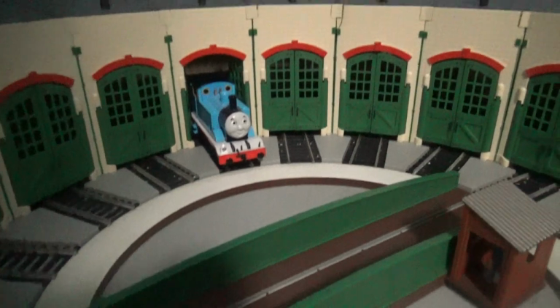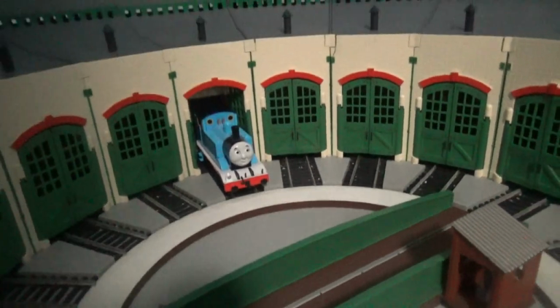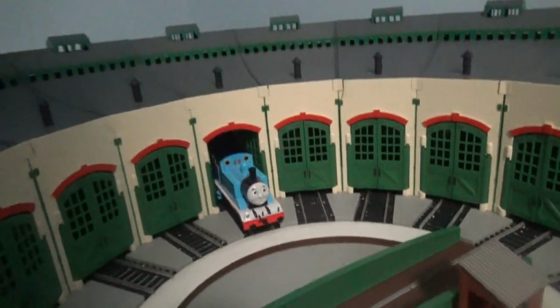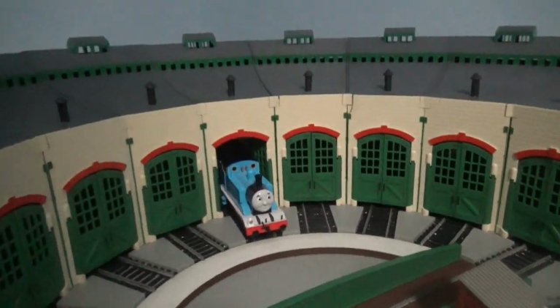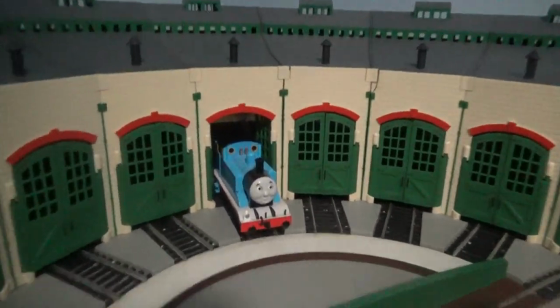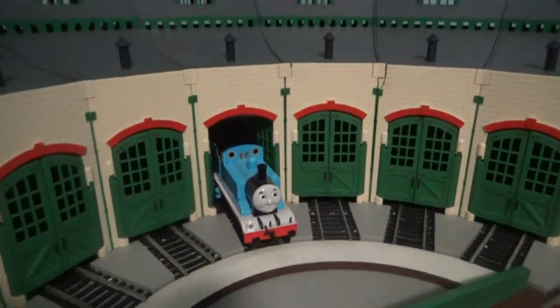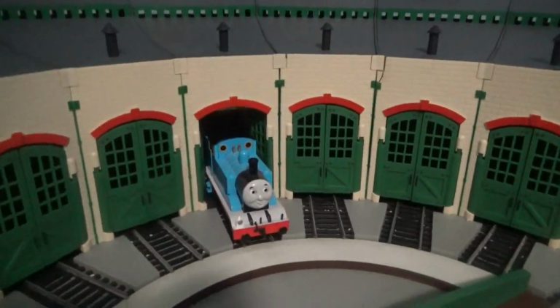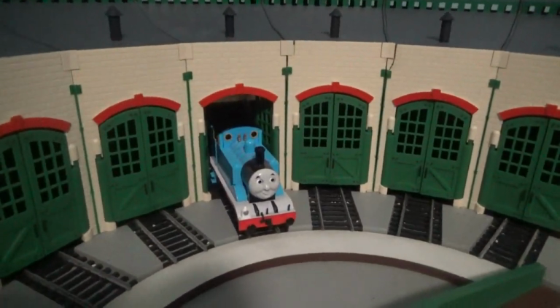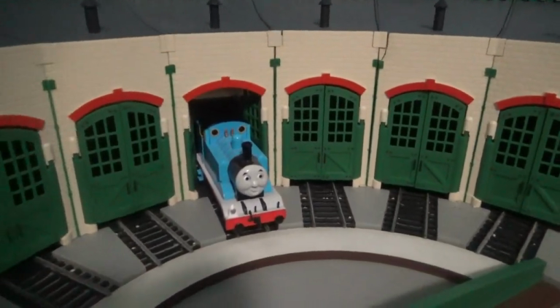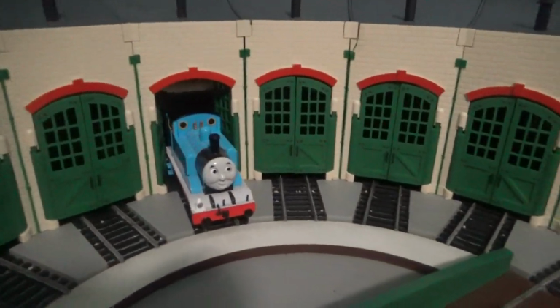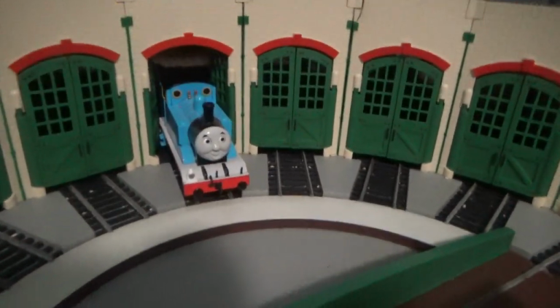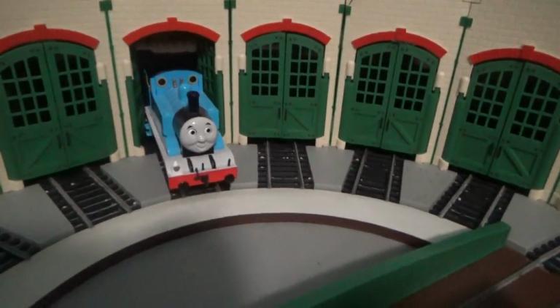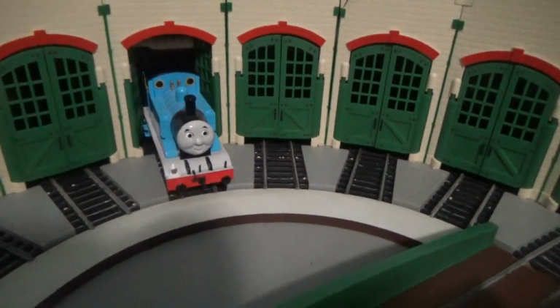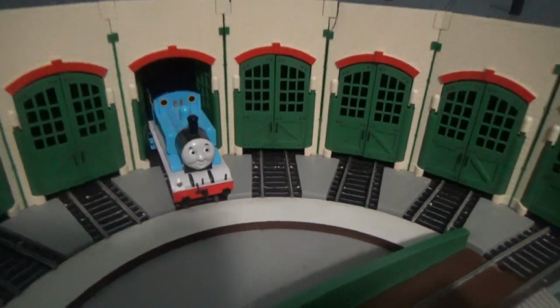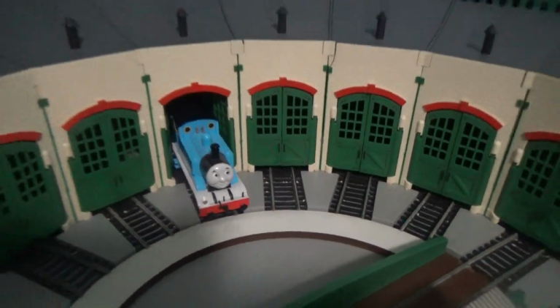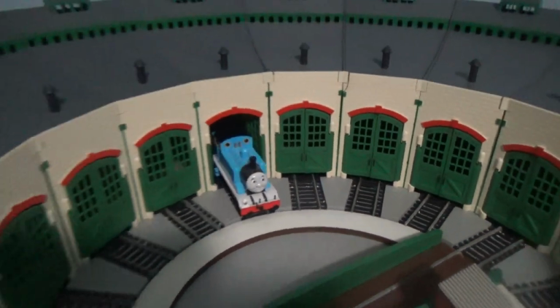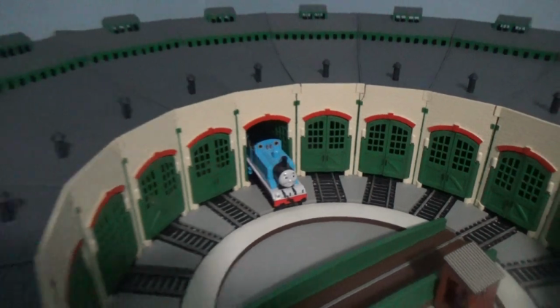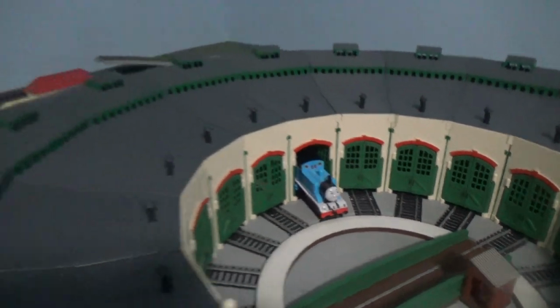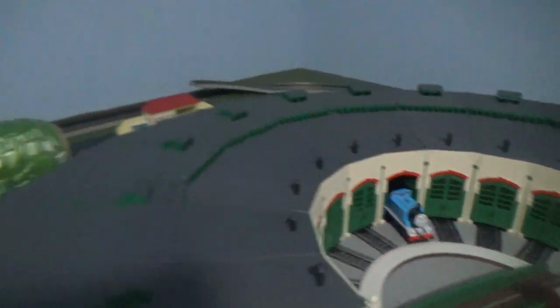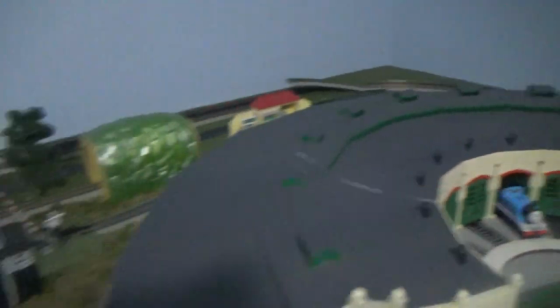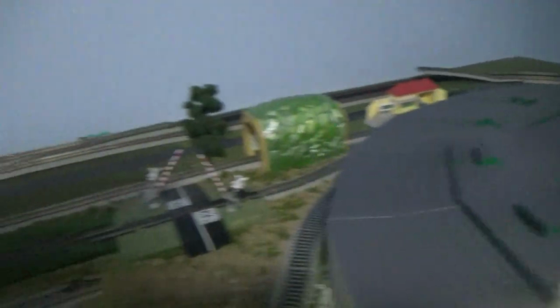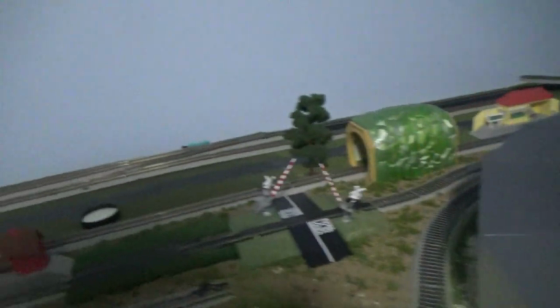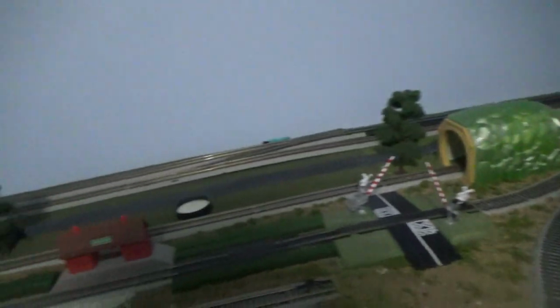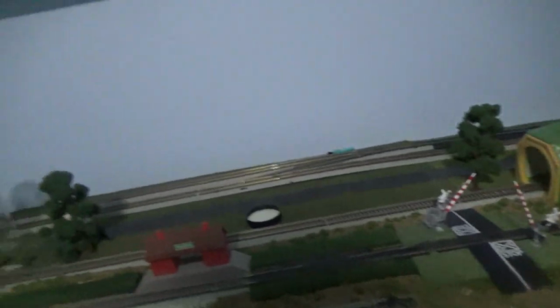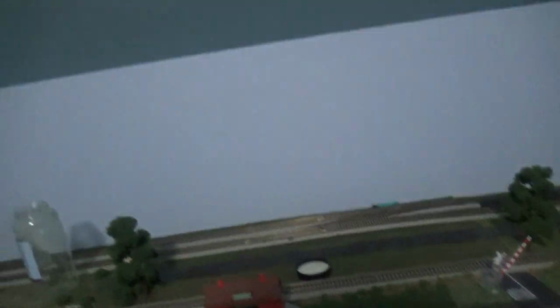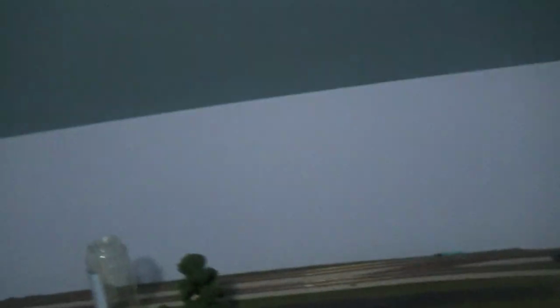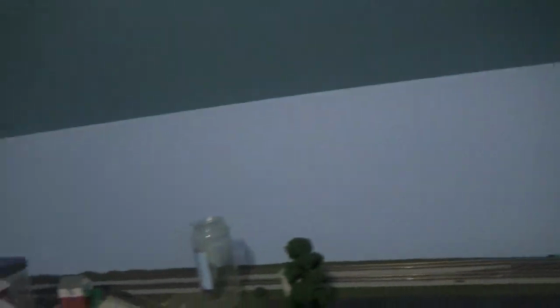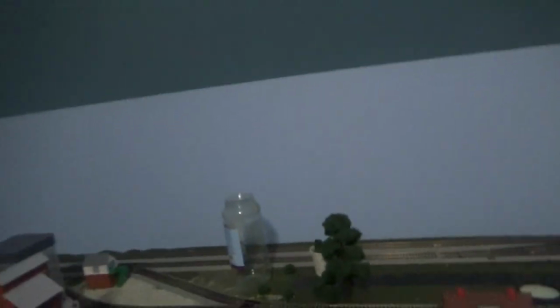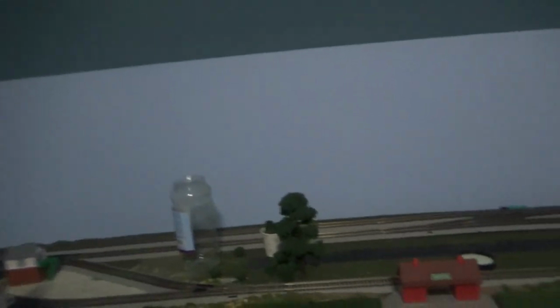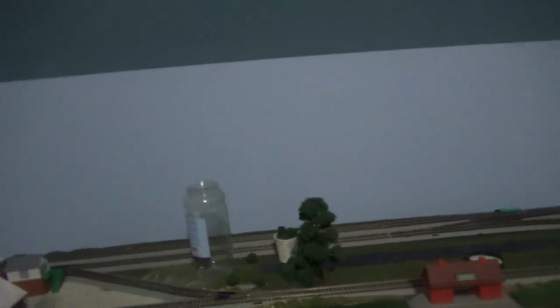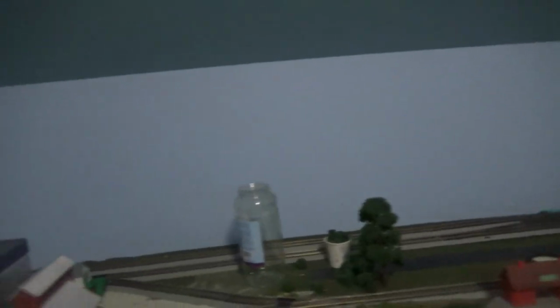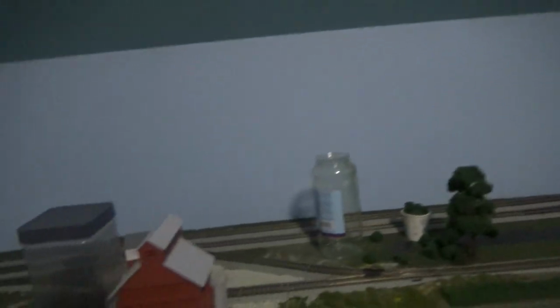Hello everybody, welcome back to another video. In today's video, I'll be showing you guys another nice layout that we accomplished so far.